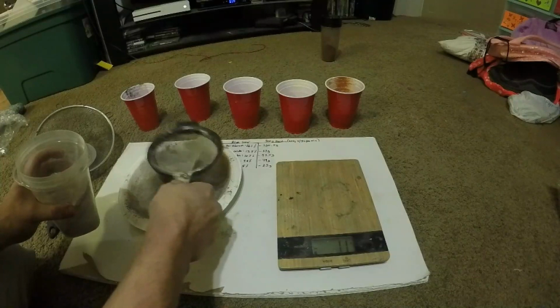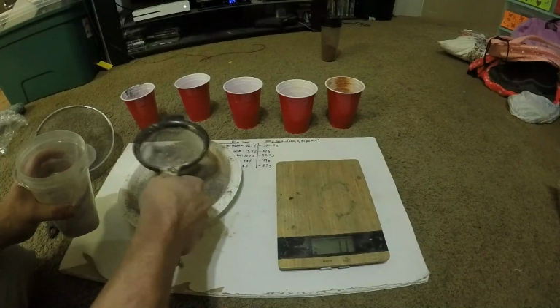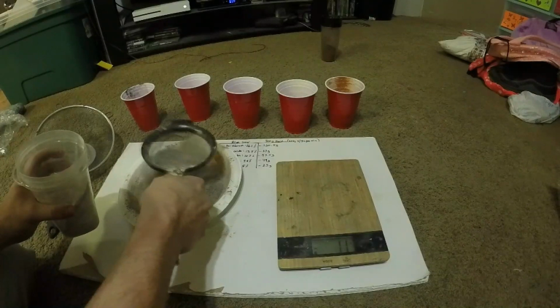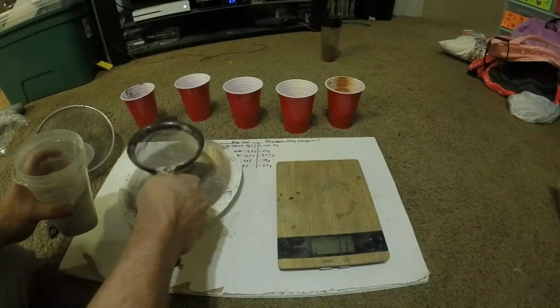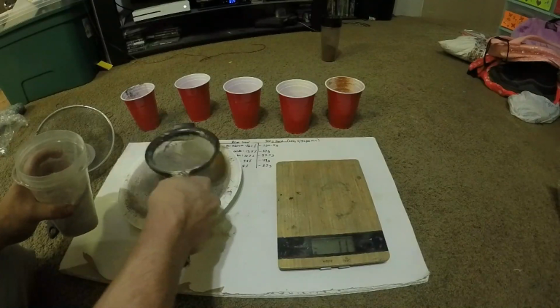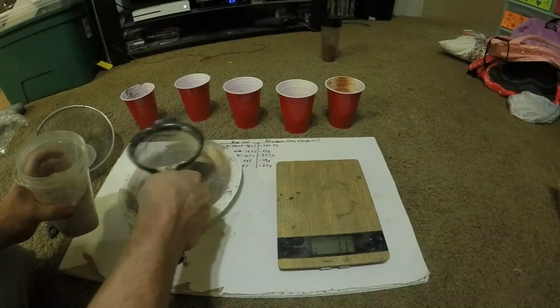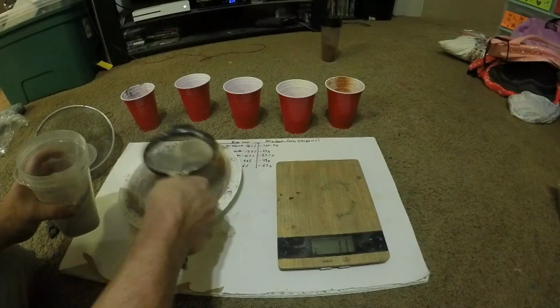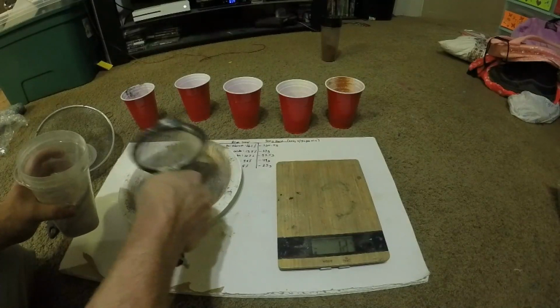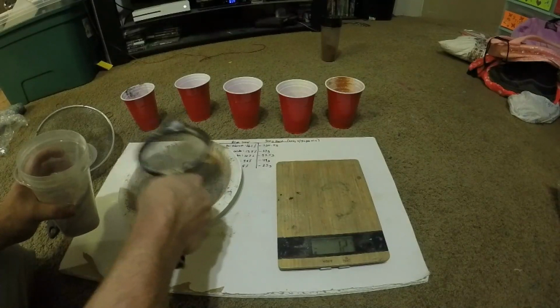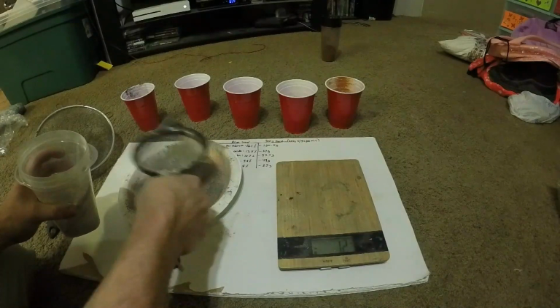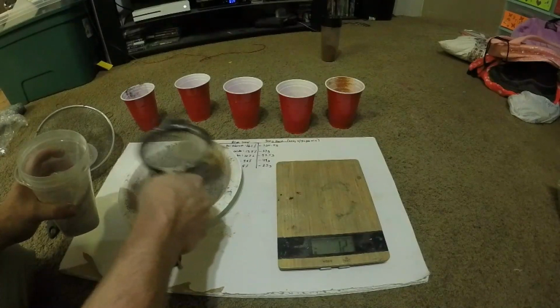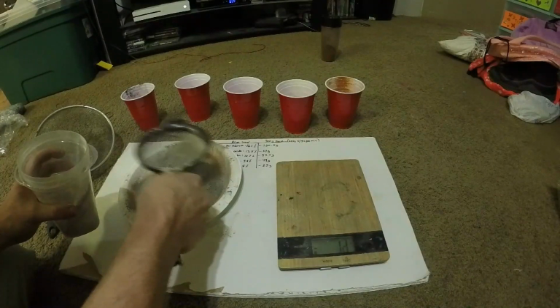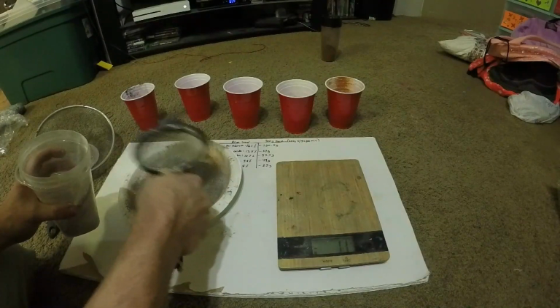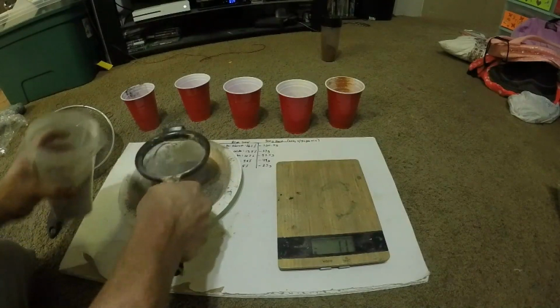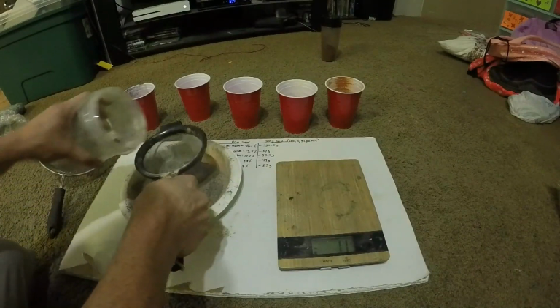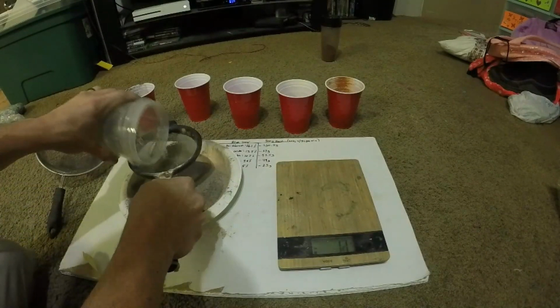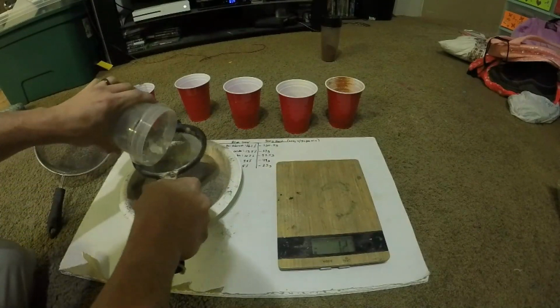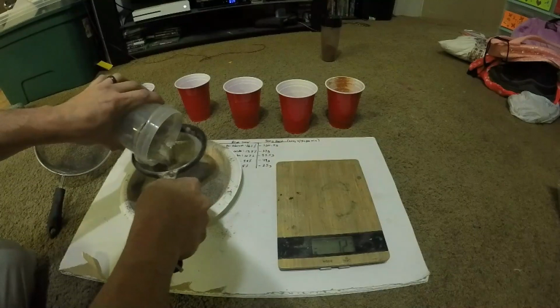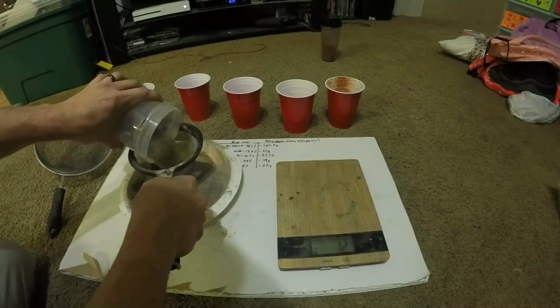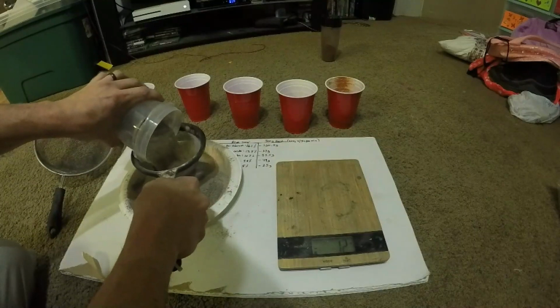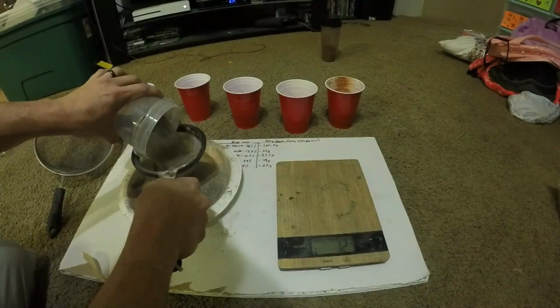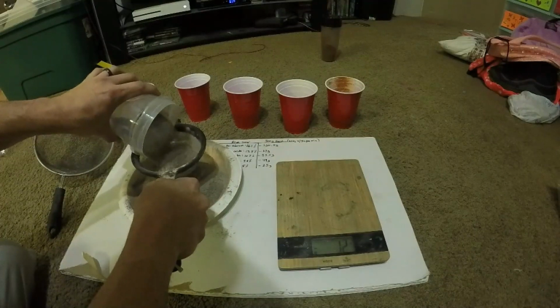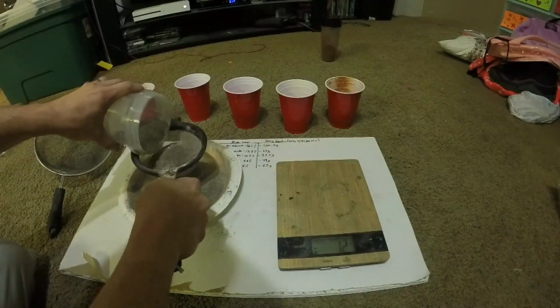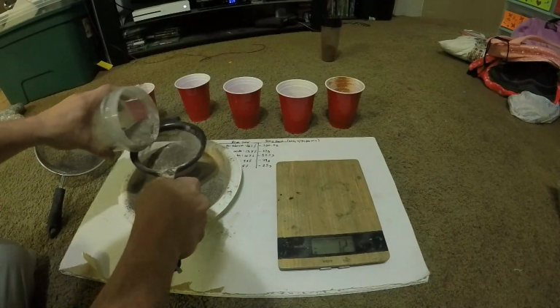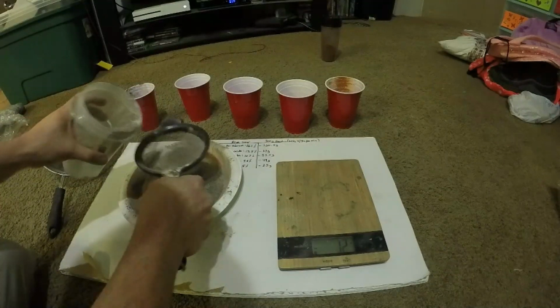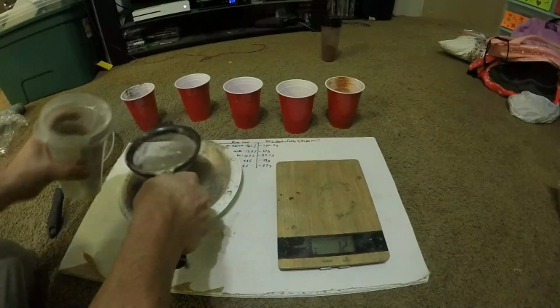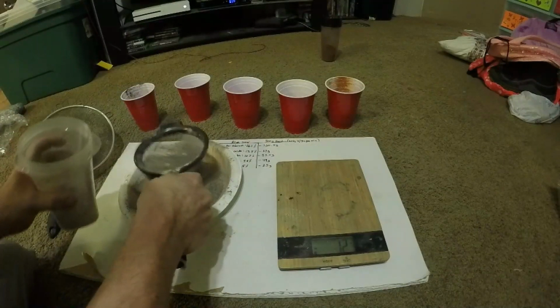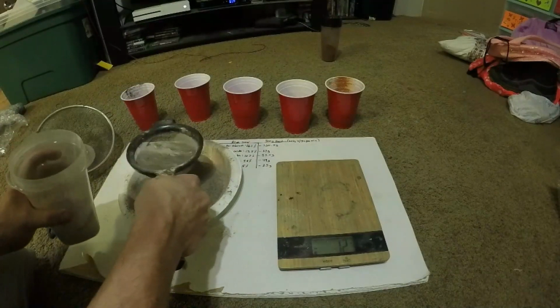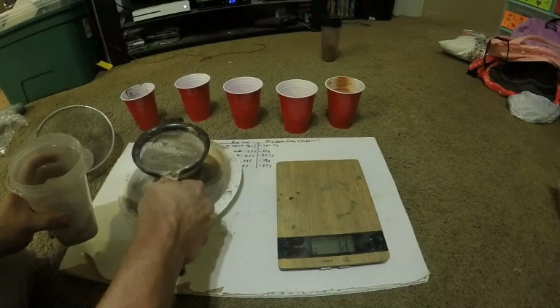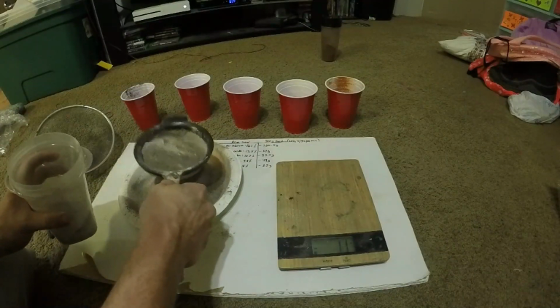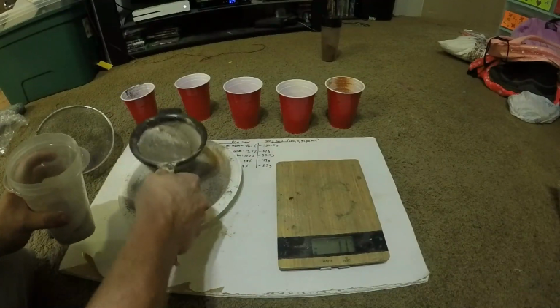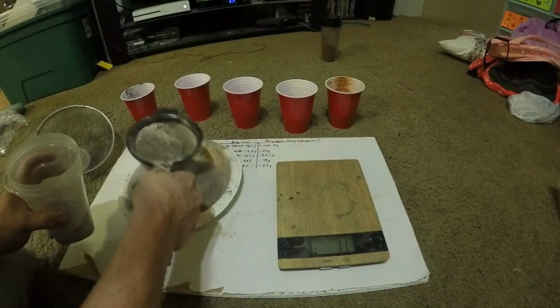You want to mix it as many times as you can through a screen and make sure it gets nice and mixed together, nice and homogenous.